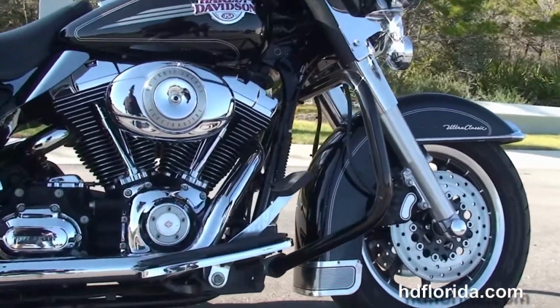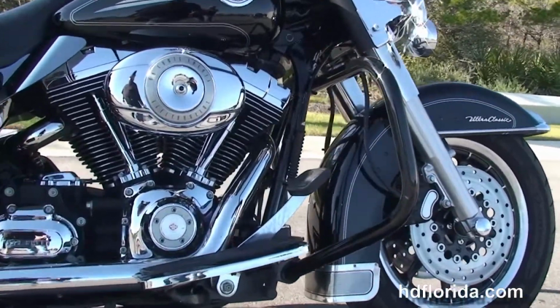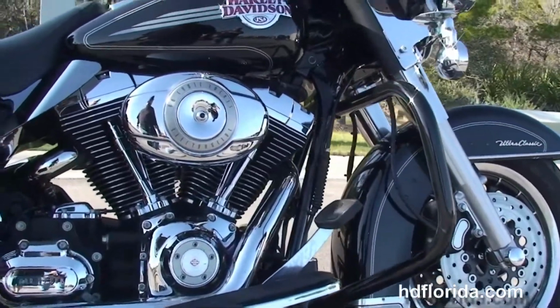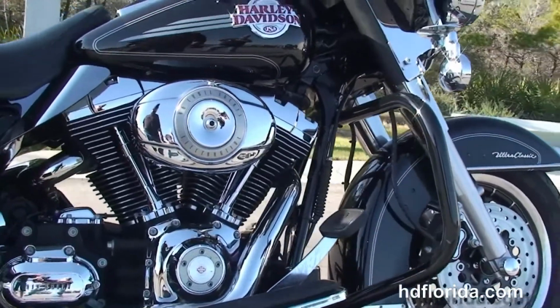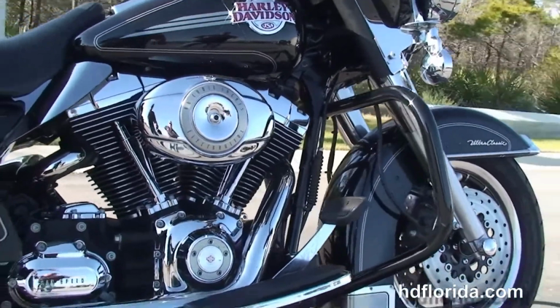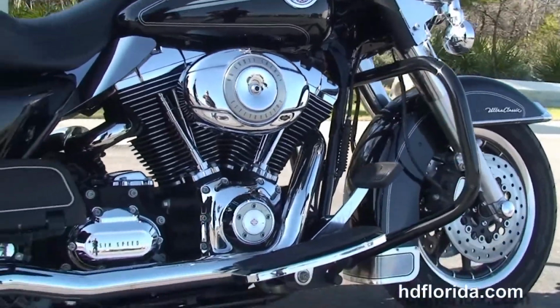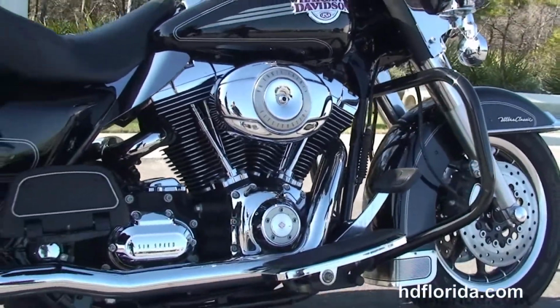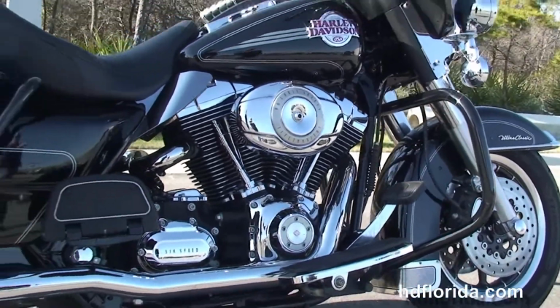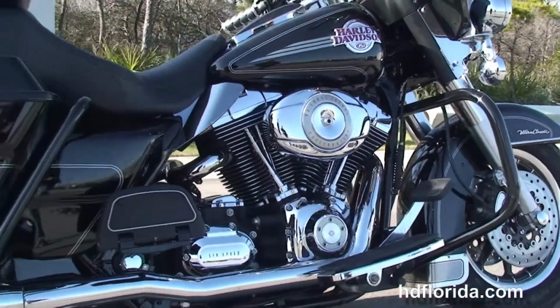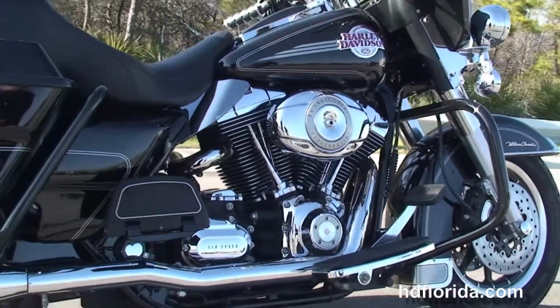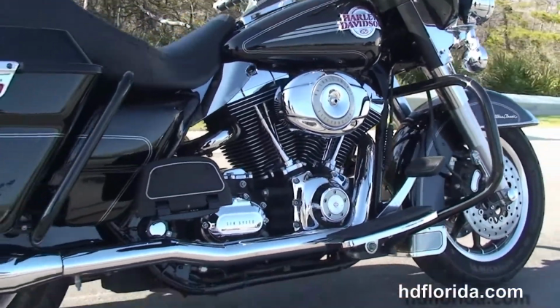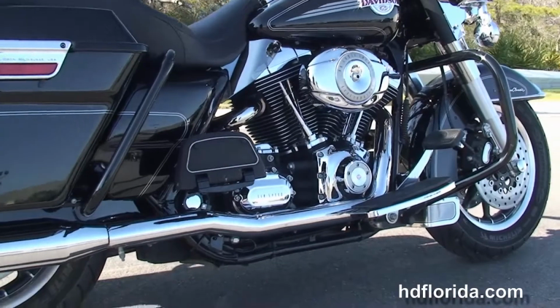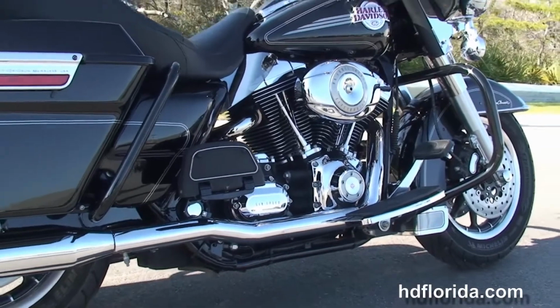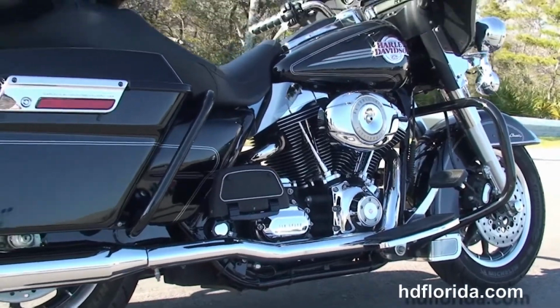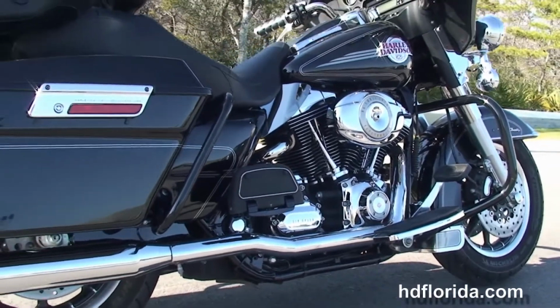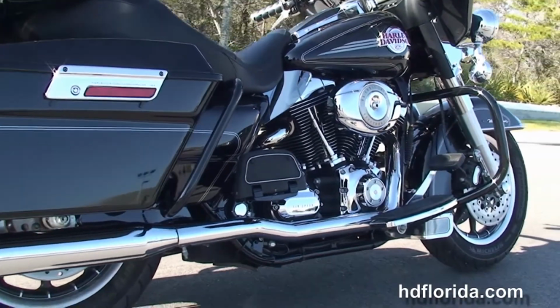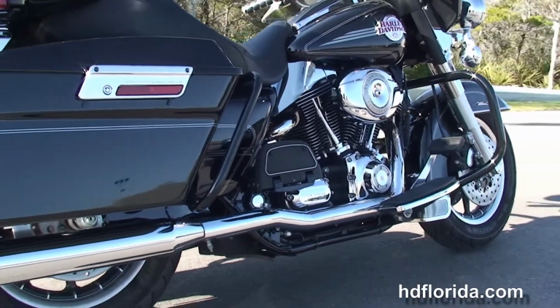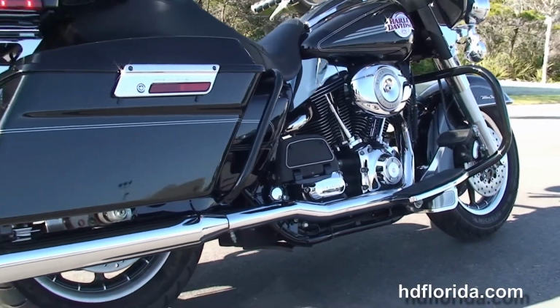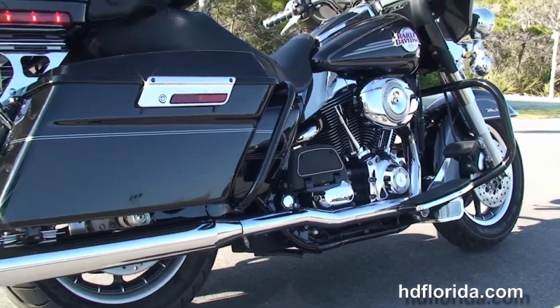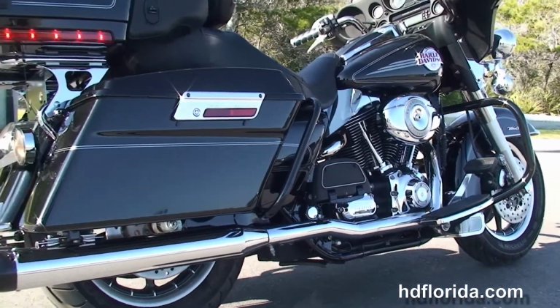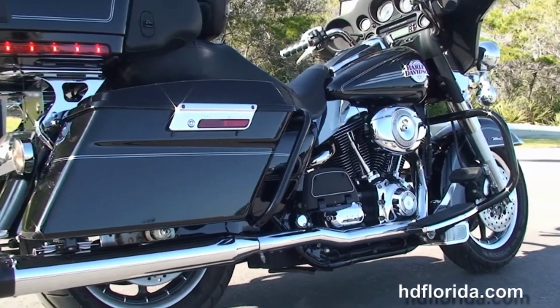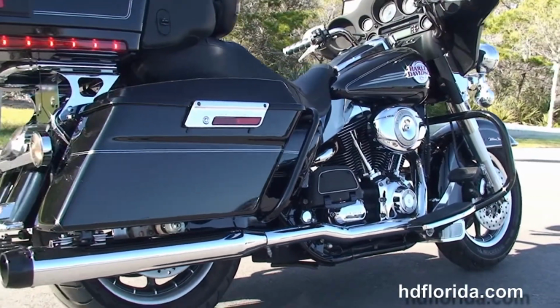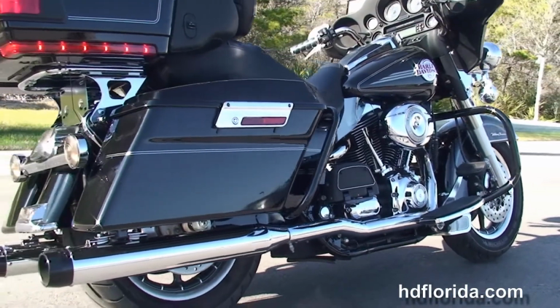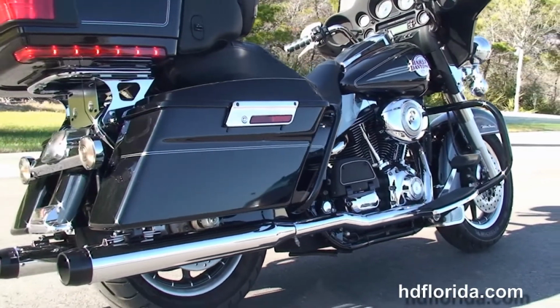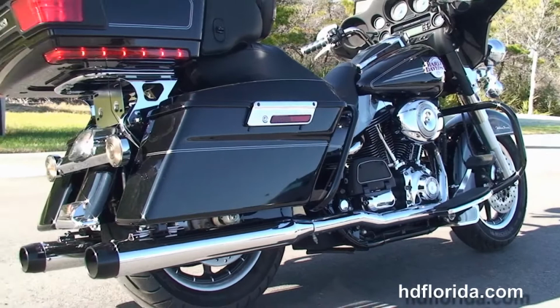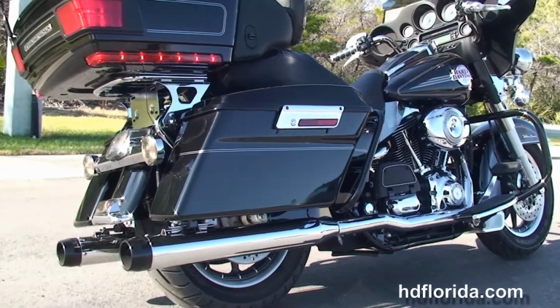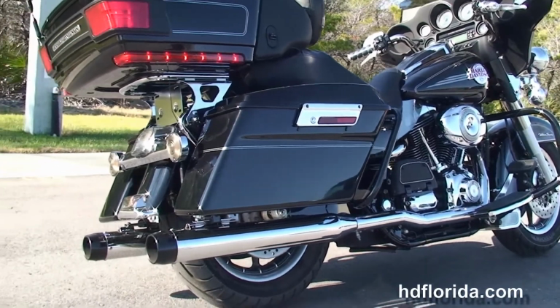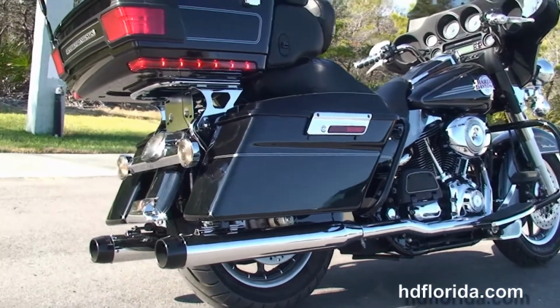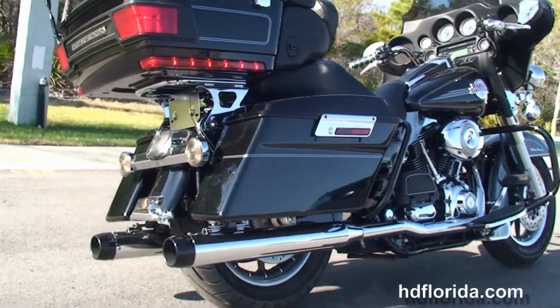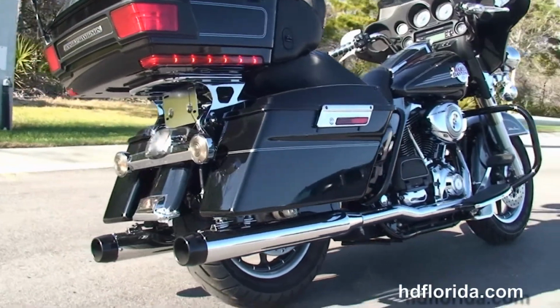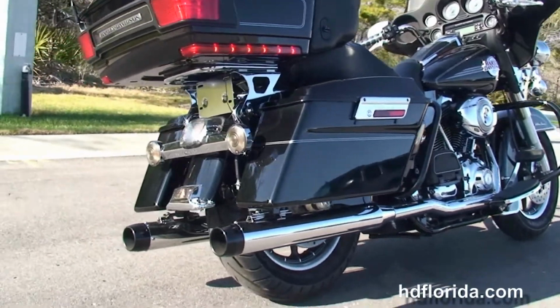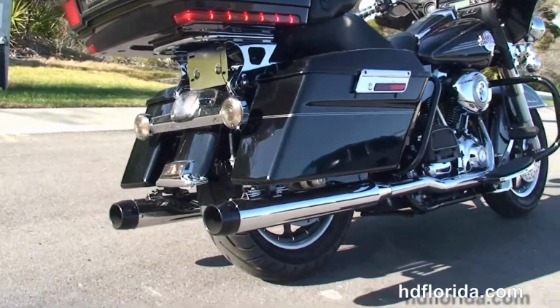Full sized rider and passenger floorboards. This bike has a rubber mount, air-cooled 96 cubic inch twin cam engine with 6-speed cruise drive transmission, stage 1 fuel mapping, high flow air cleaner, and a set of Reinhardt True Dual exhaust.